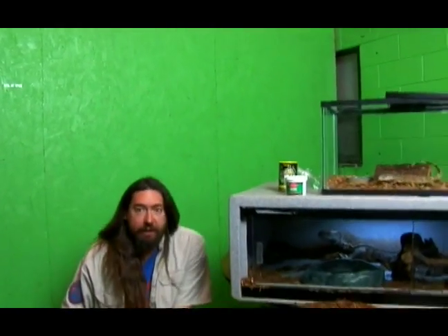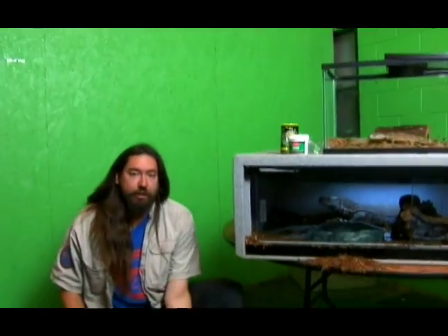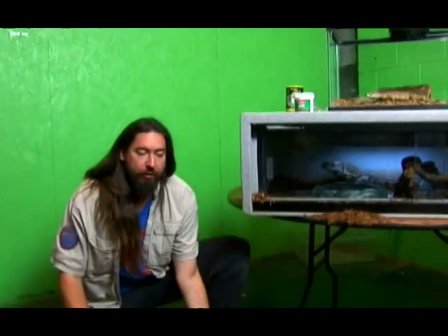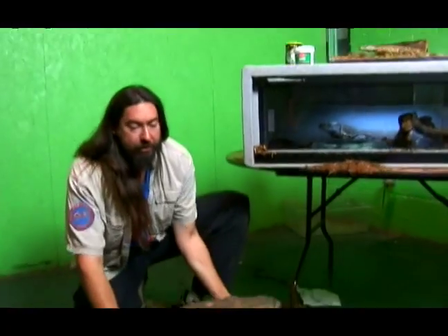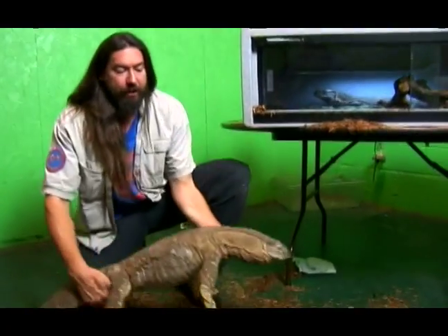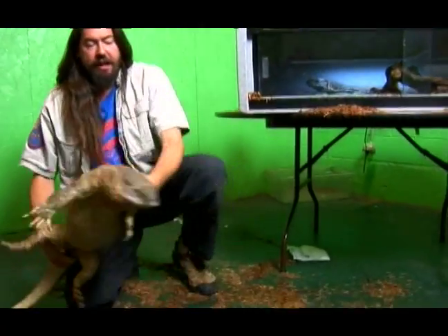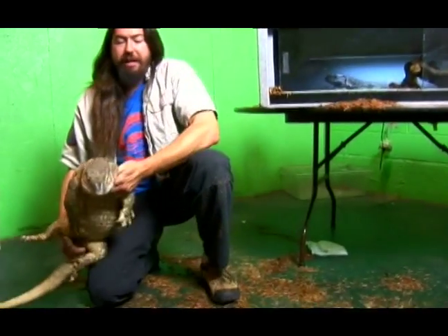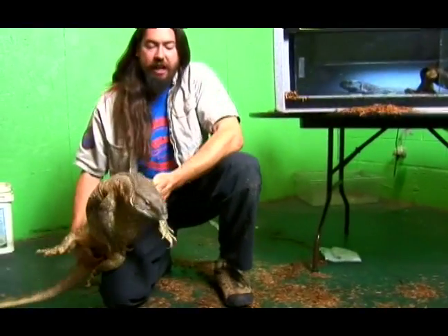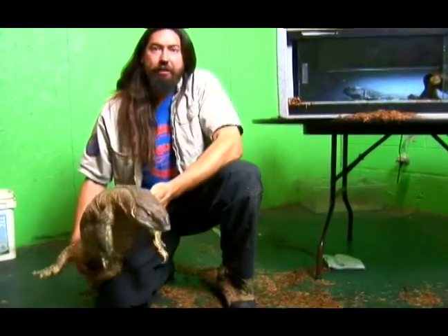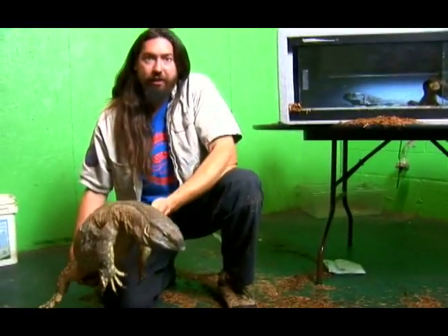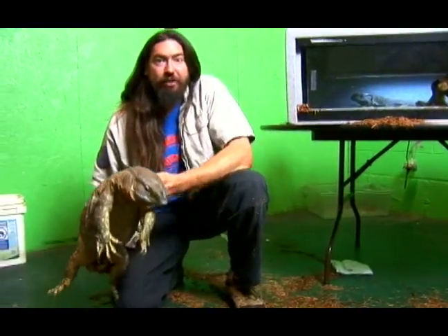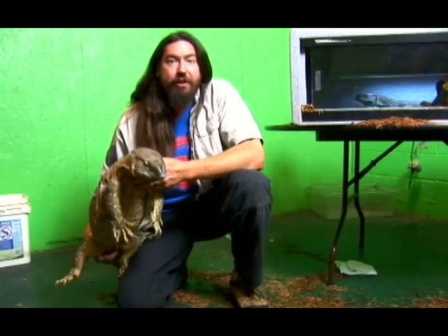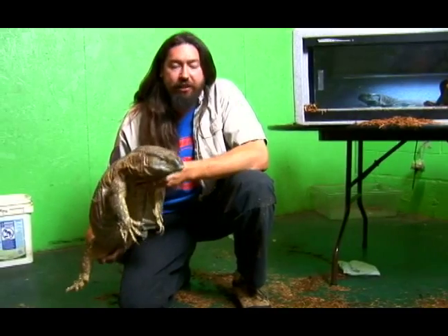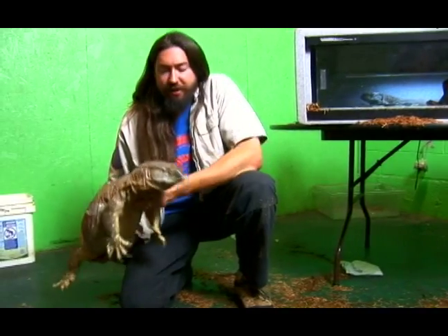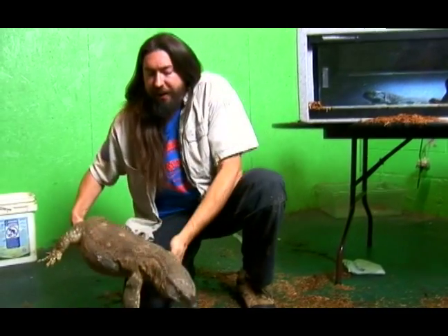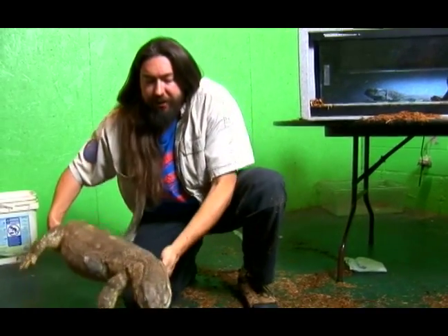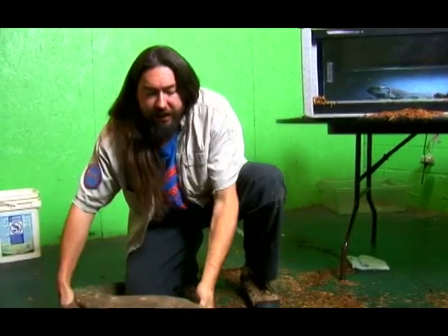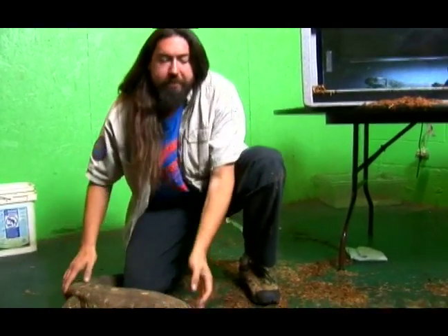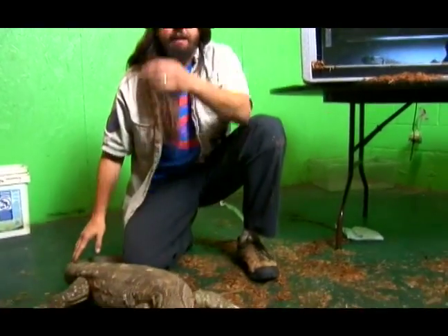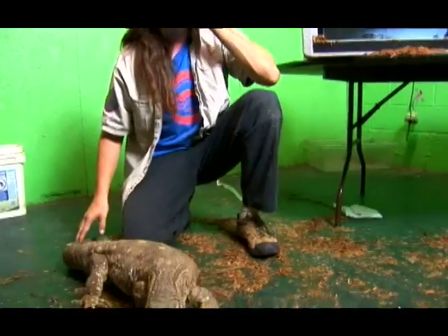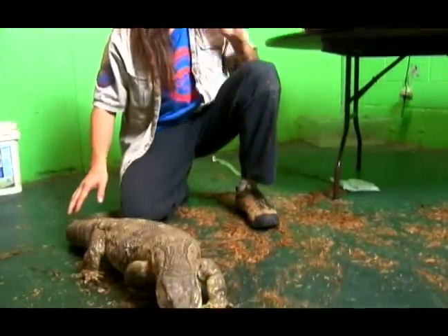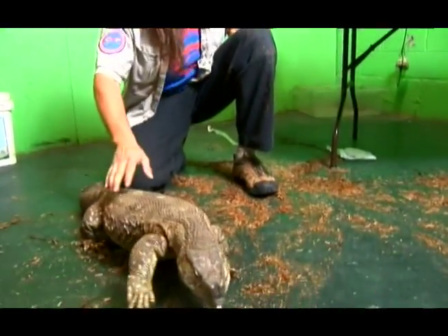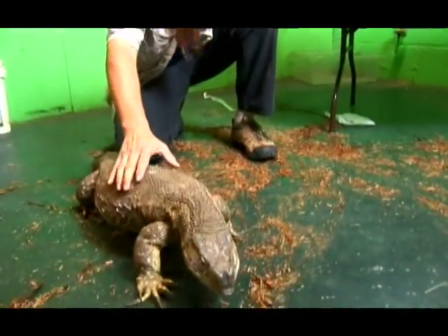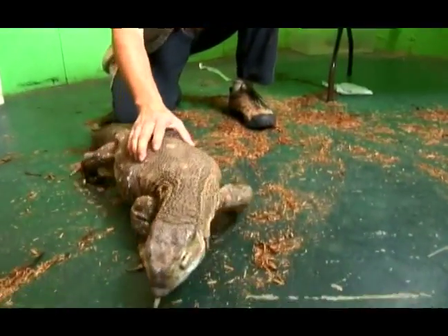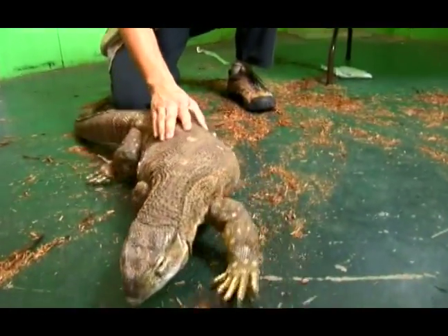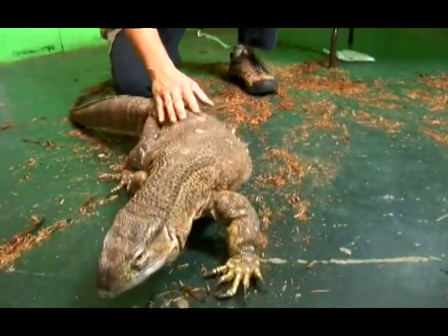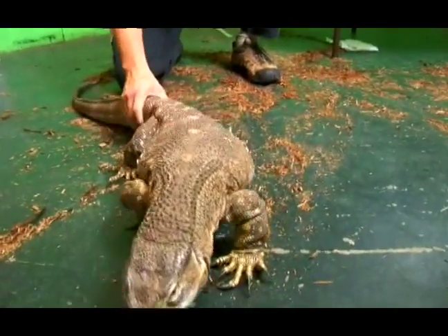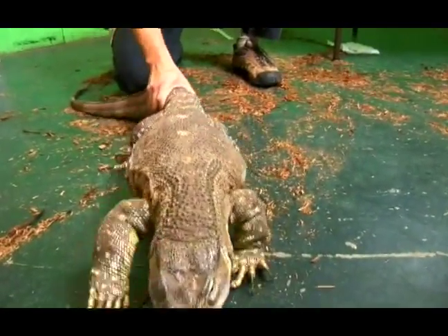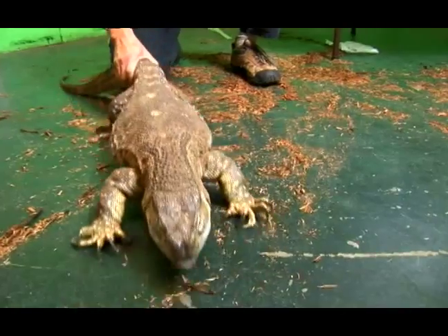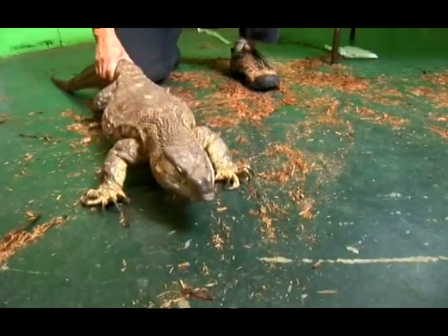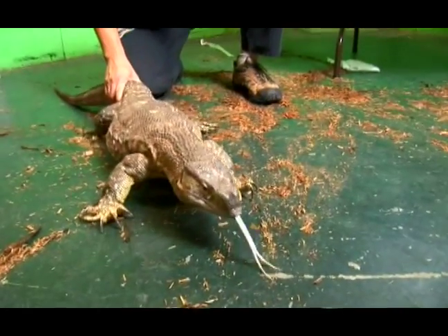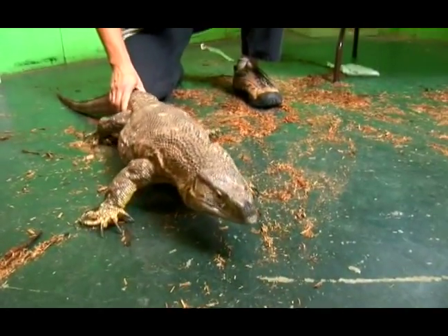The store is virtually like a zoo — you can come visit our big giant black throat monitor so you can see what you're getting into. This is how big your guy will get in about five or six years. This is a five or six year old giant black throat monitor that eats anything he can find.